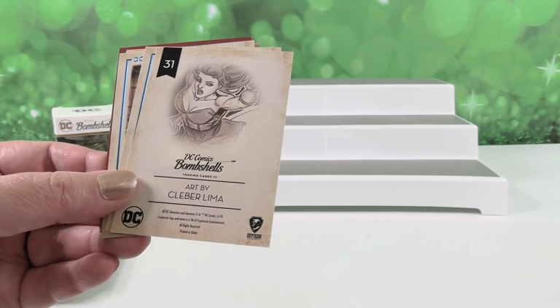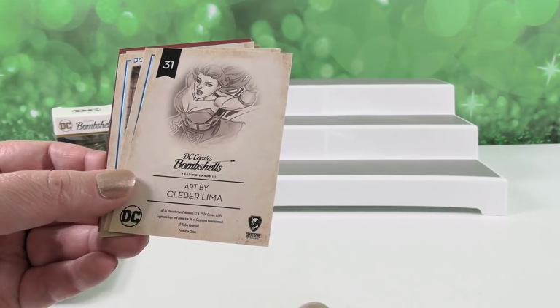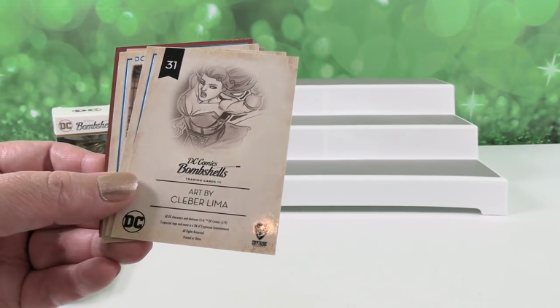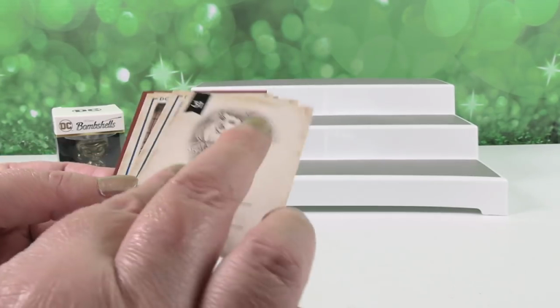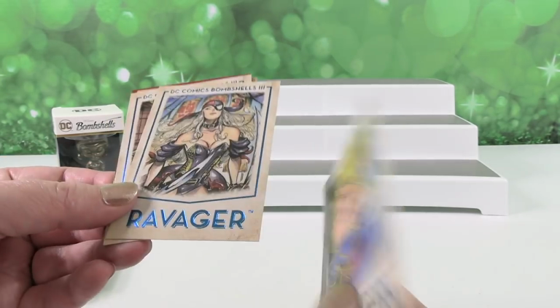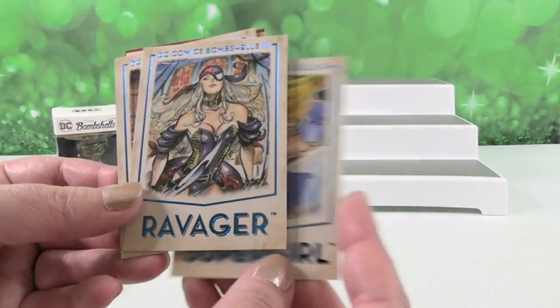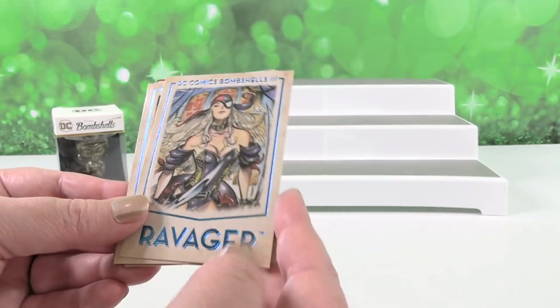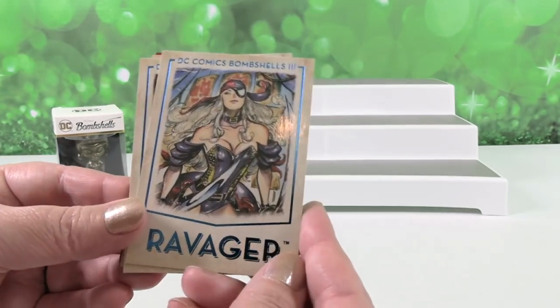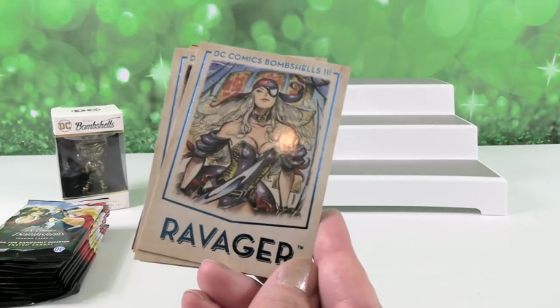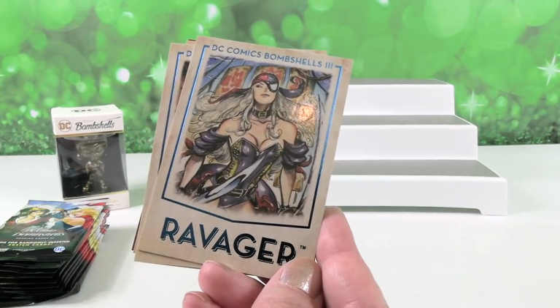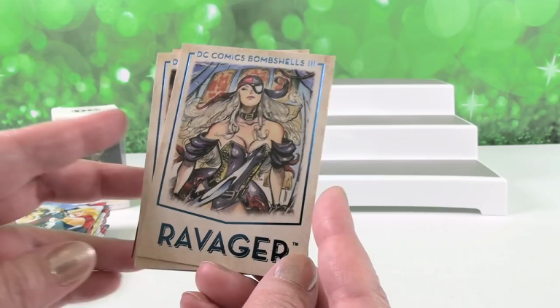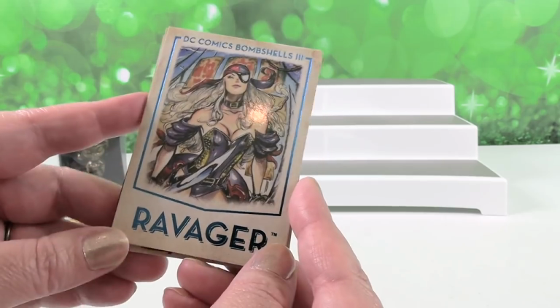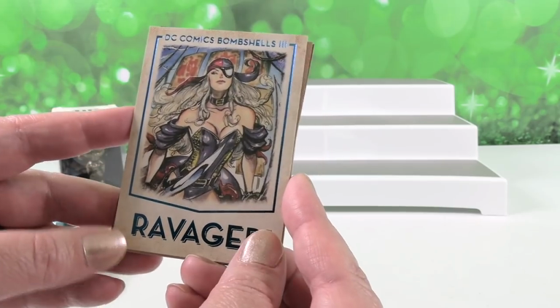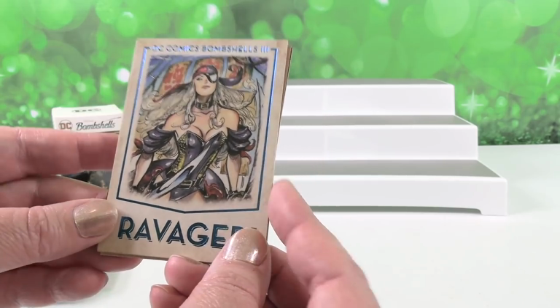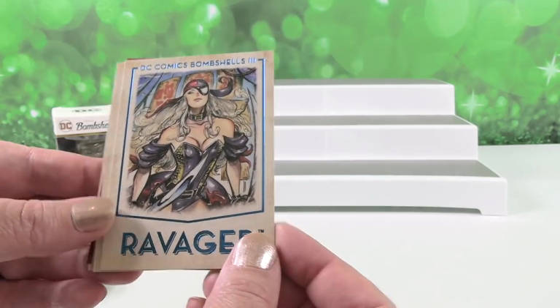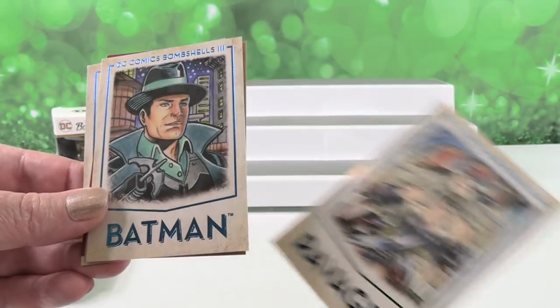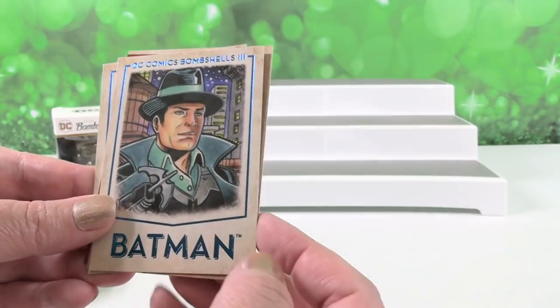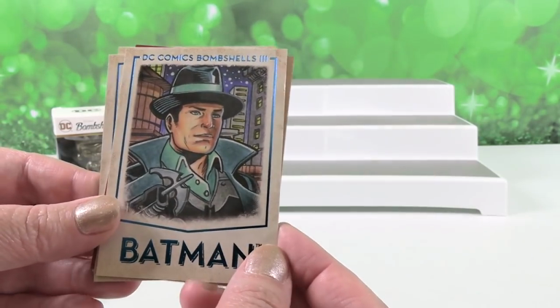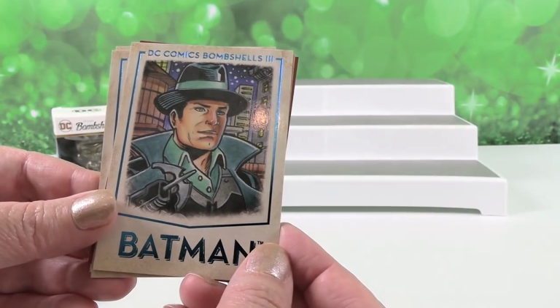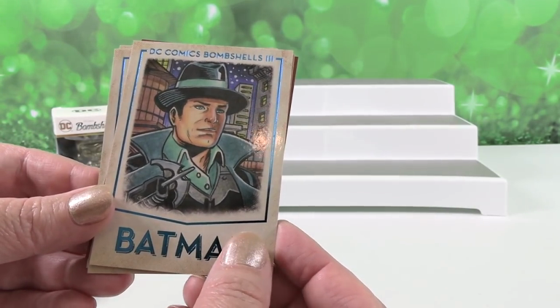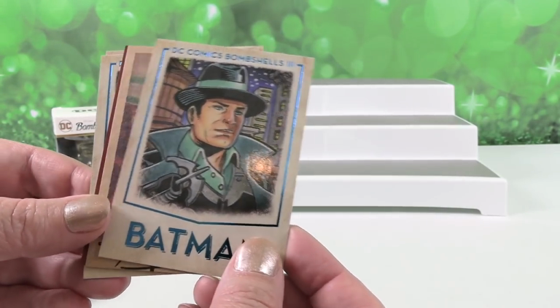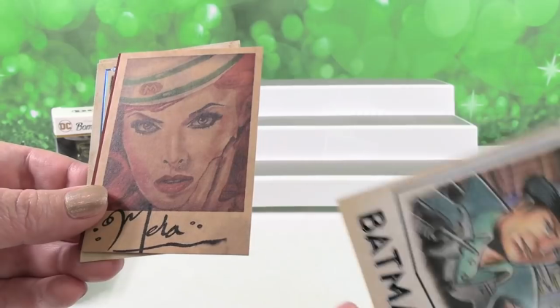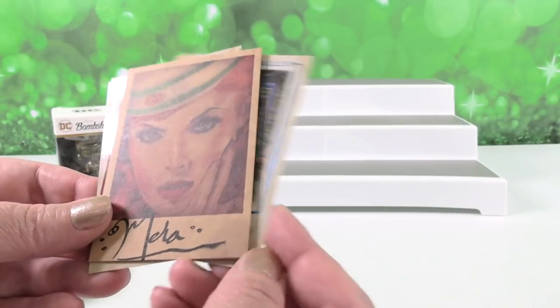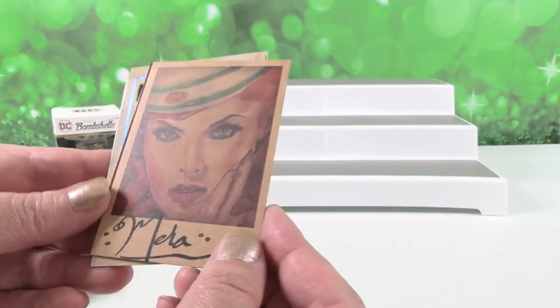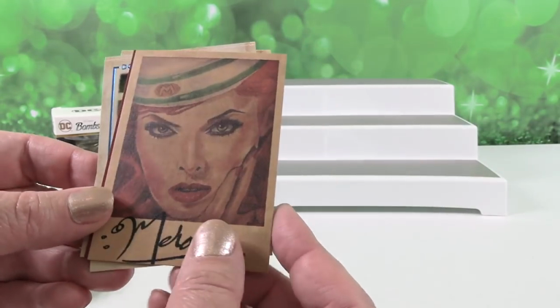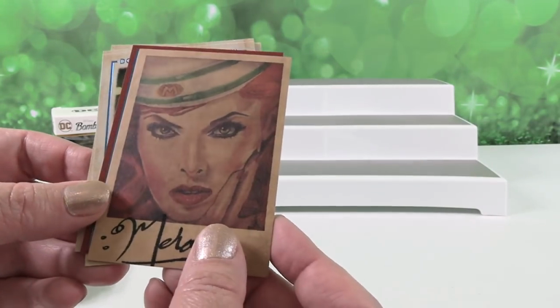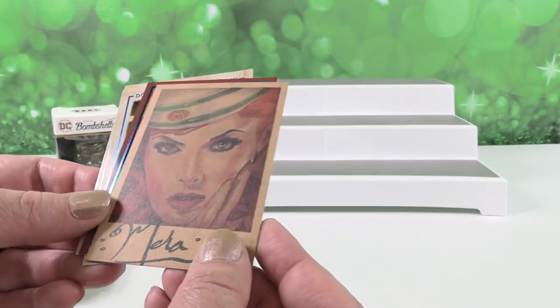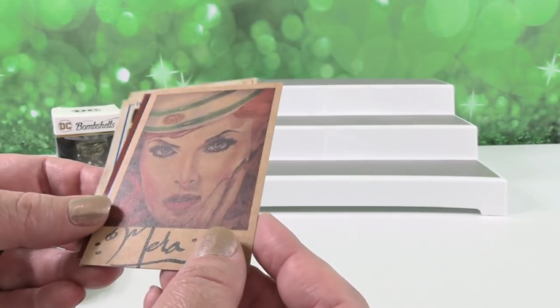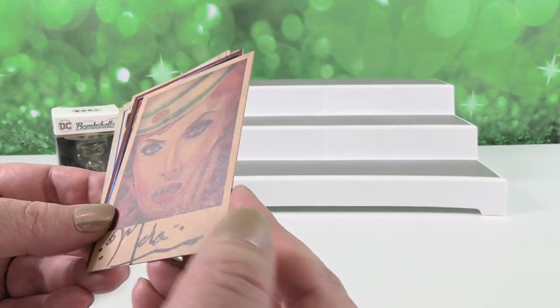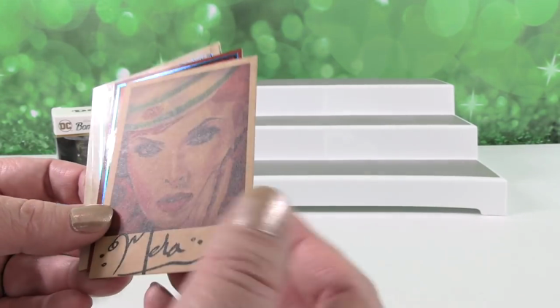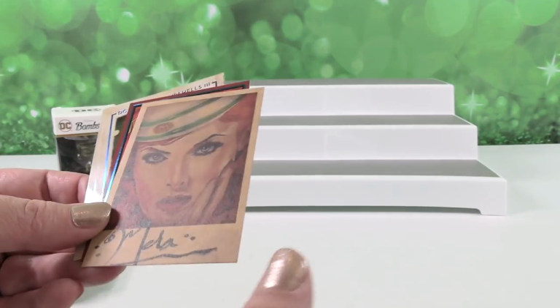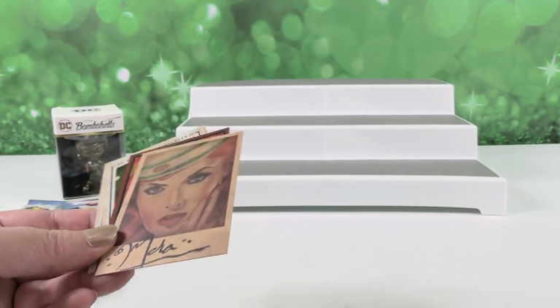We have Ravager — ooh, I like that one. Batman. And here is what looks like it could be a sketch card because there's like smearing right there.